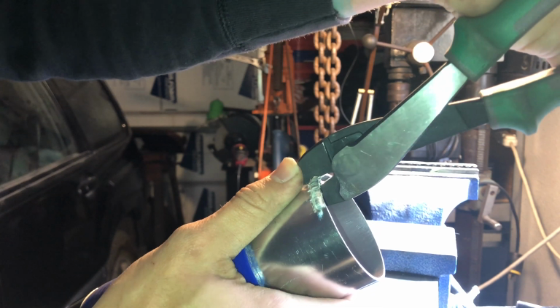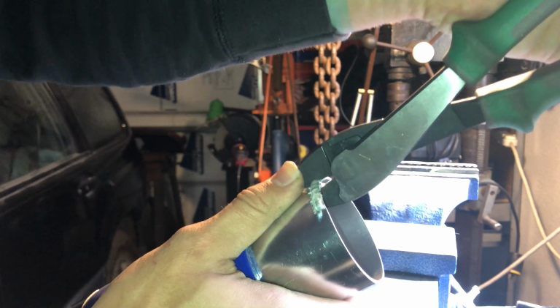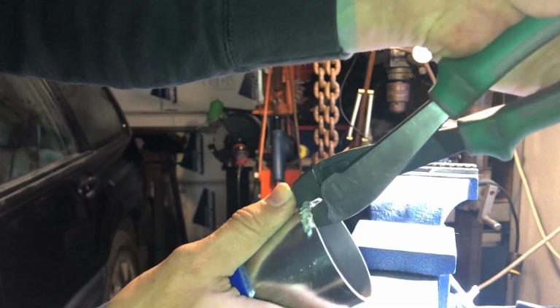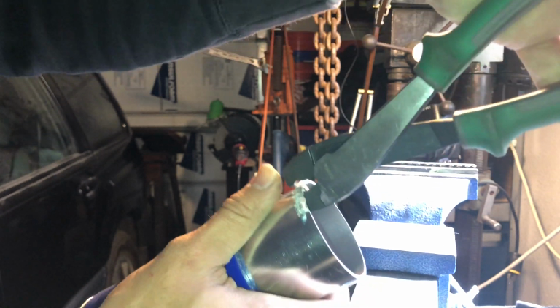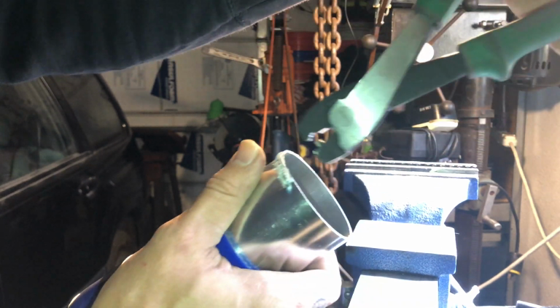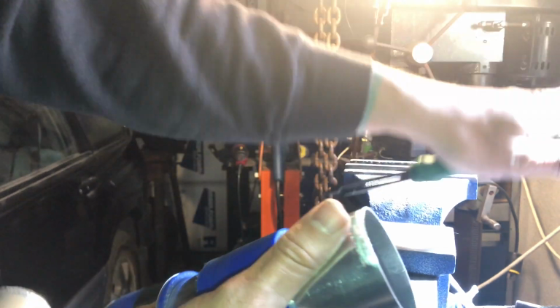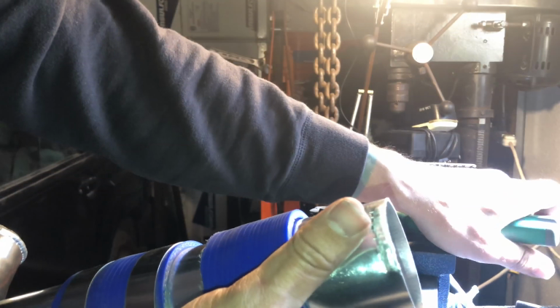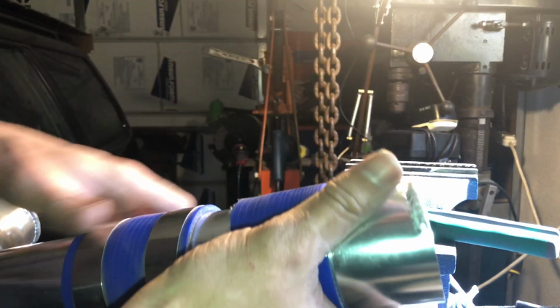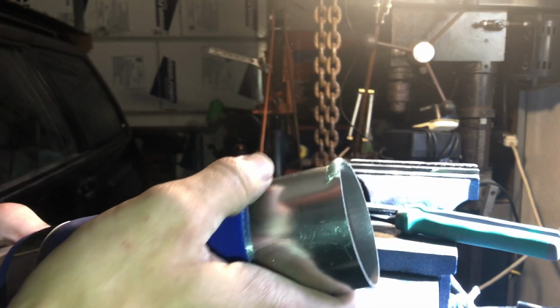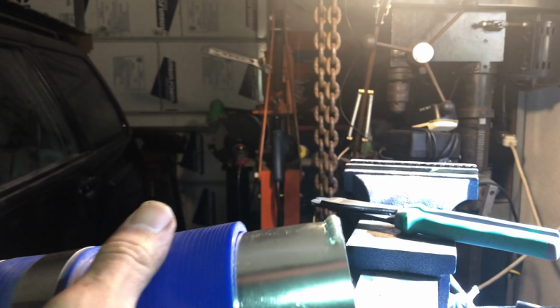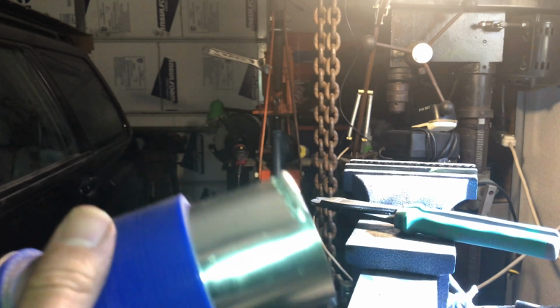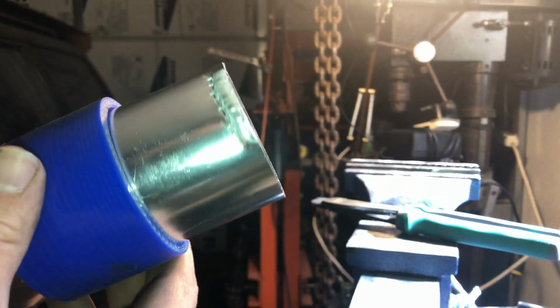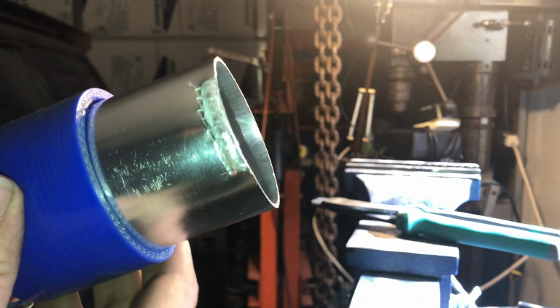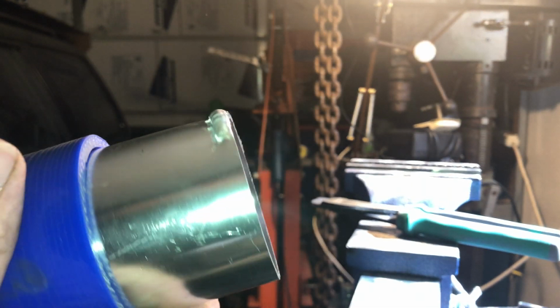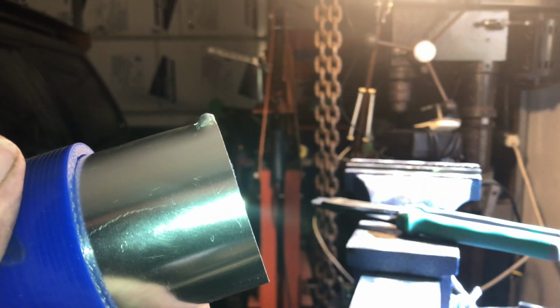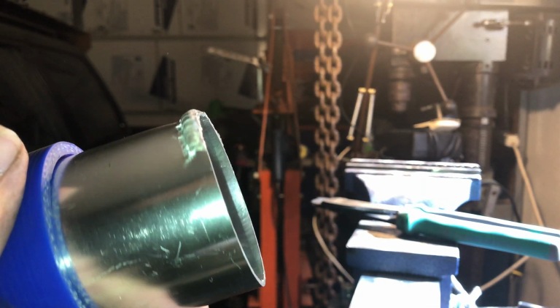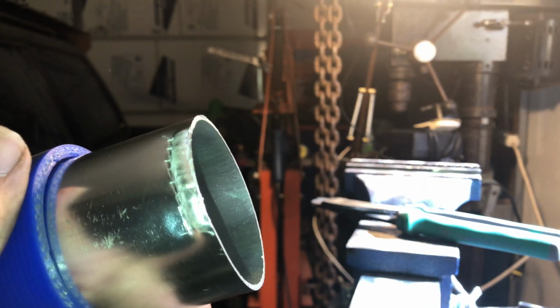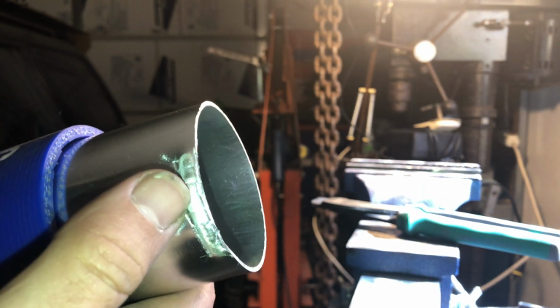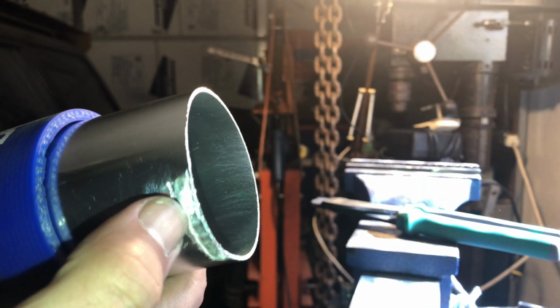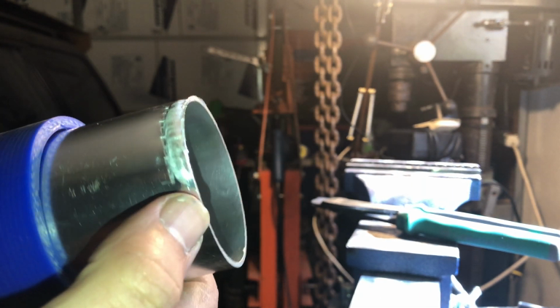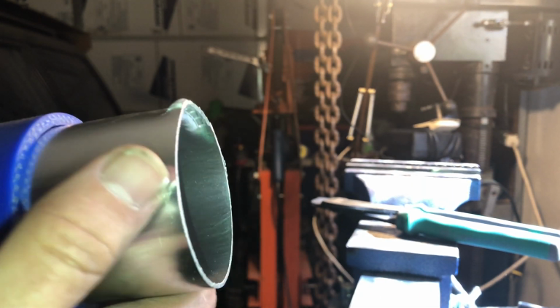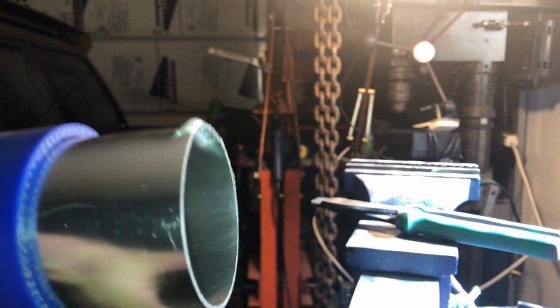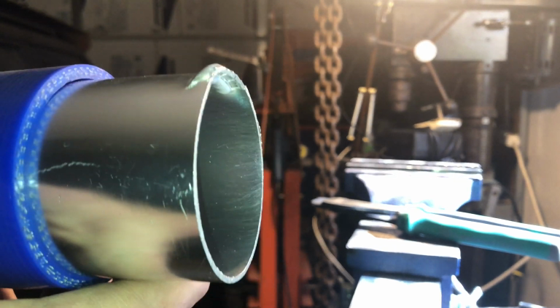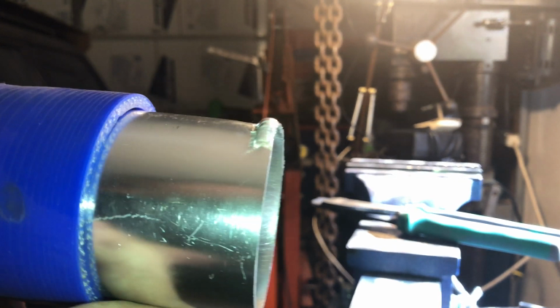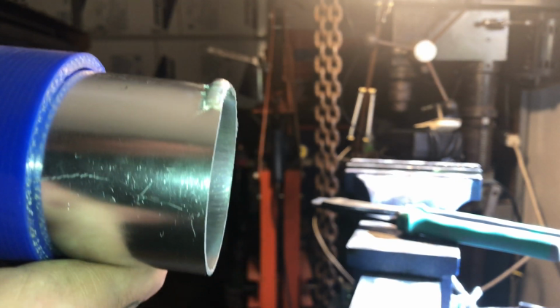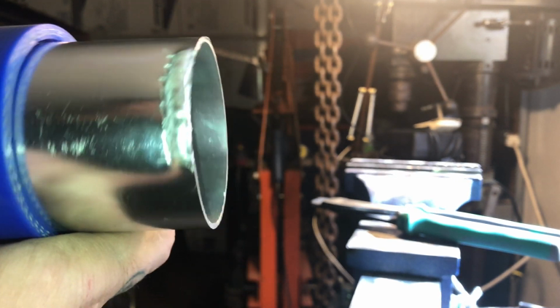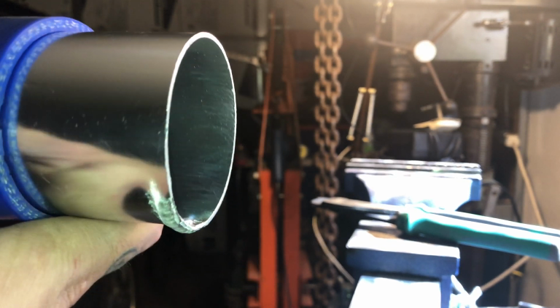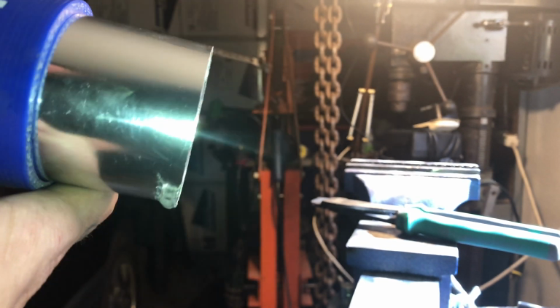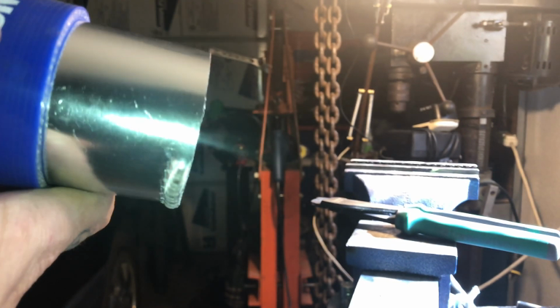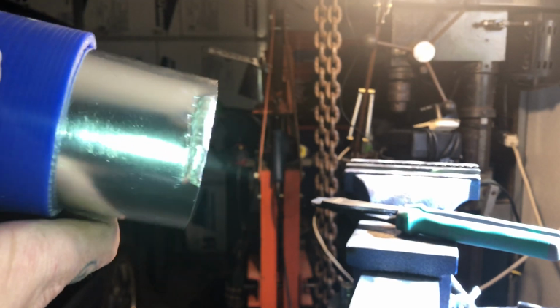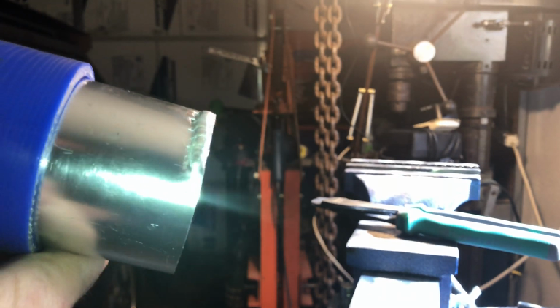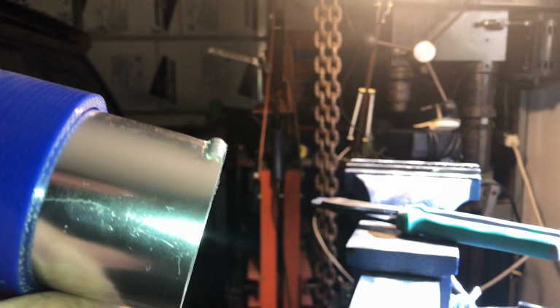Again, if you've got access to a bead roller that's cool, but I really don't like spending money on stuff I don't need very much - this is the first time I've ever needed to do this. Well, not really - I probably should have done it several times before.